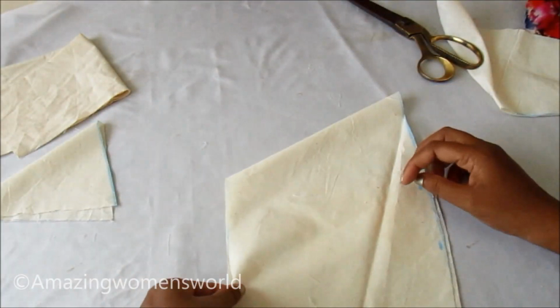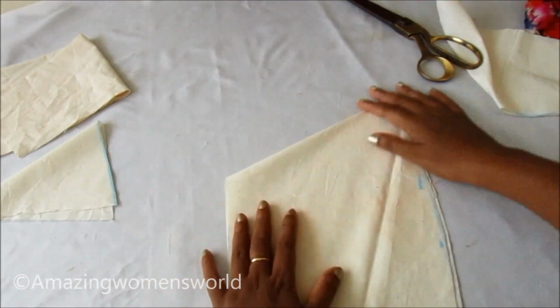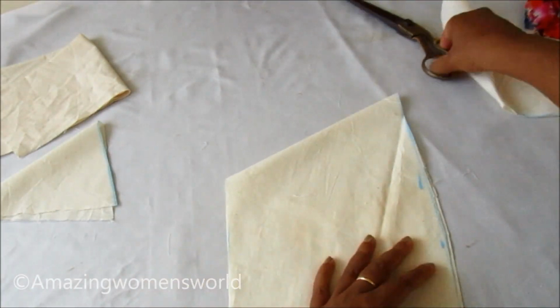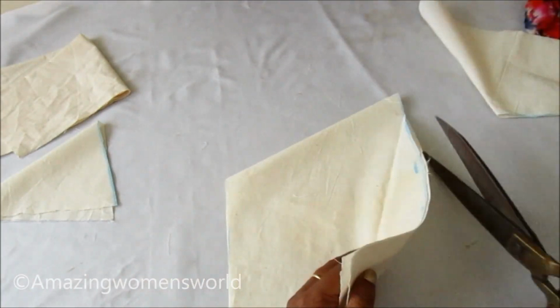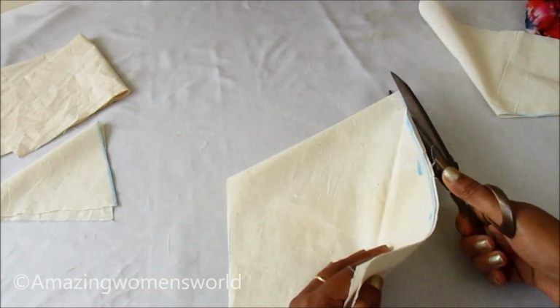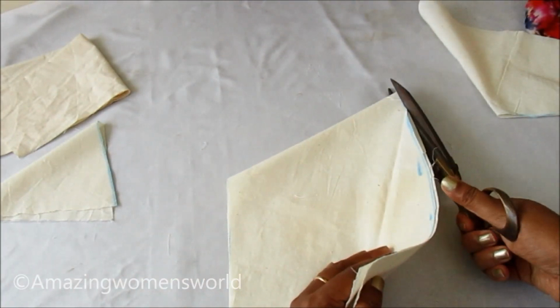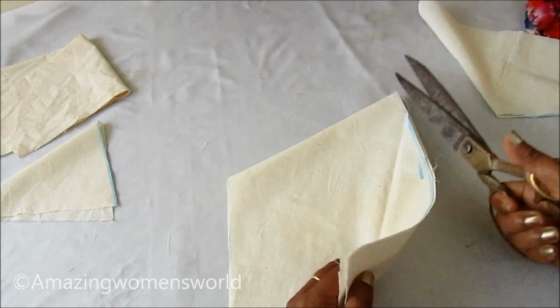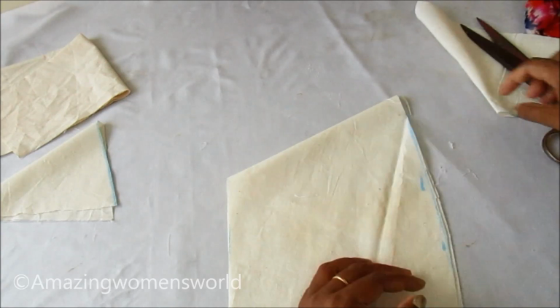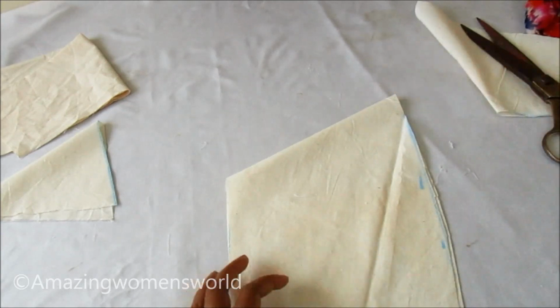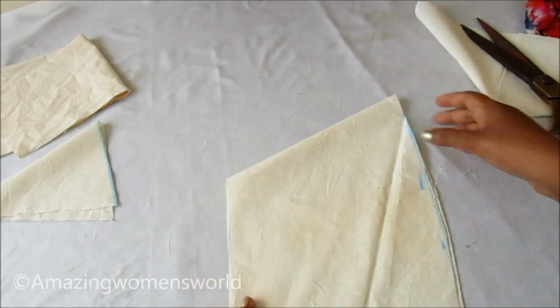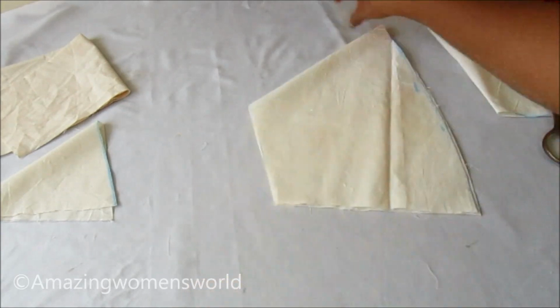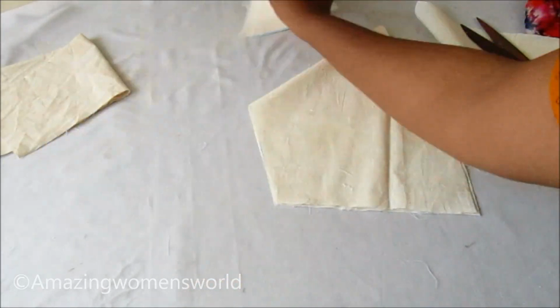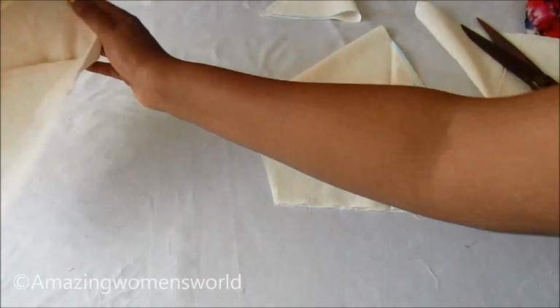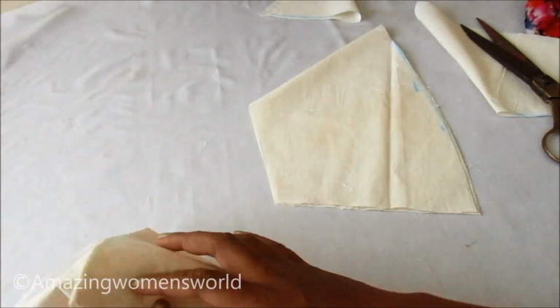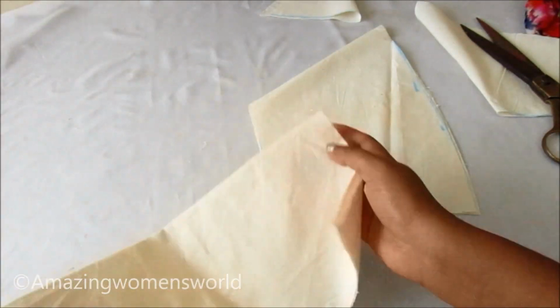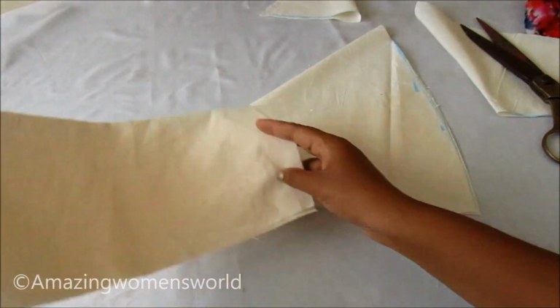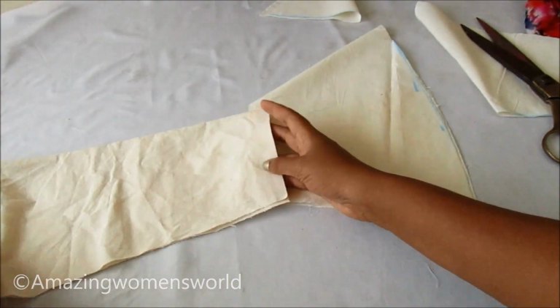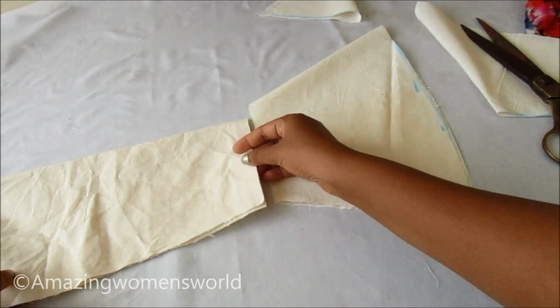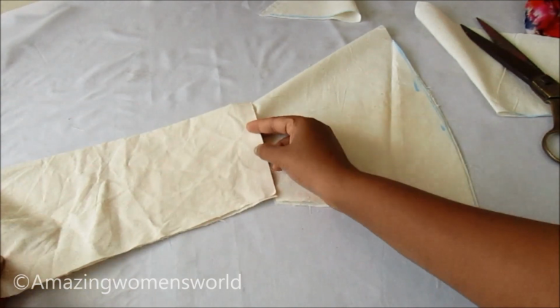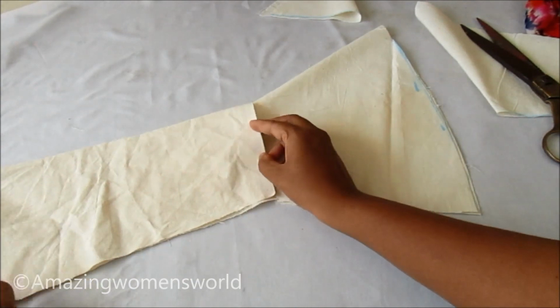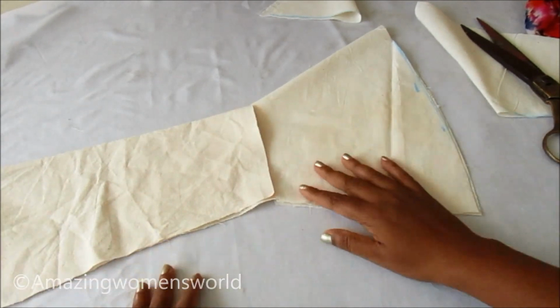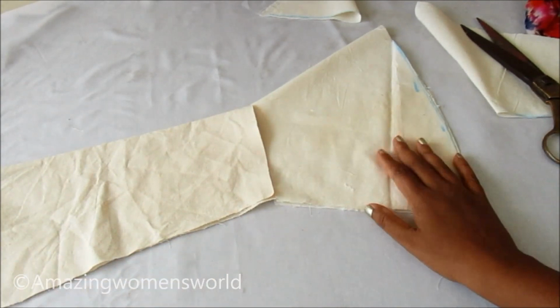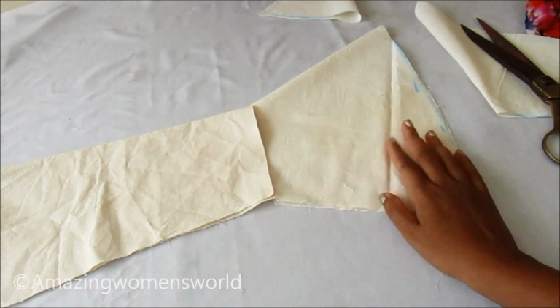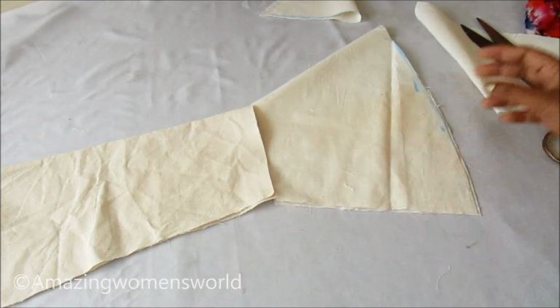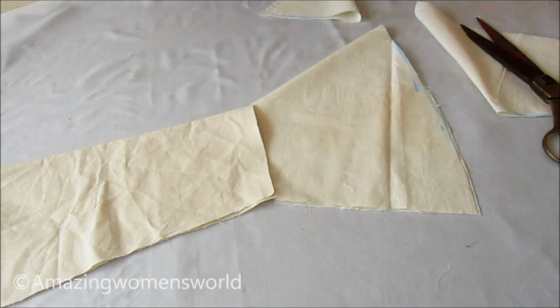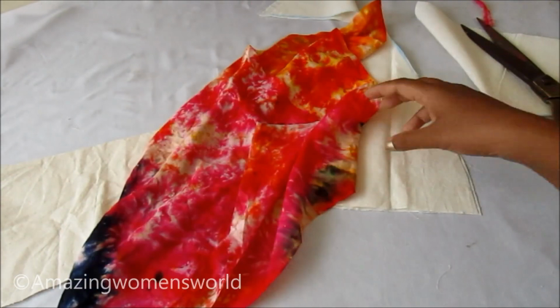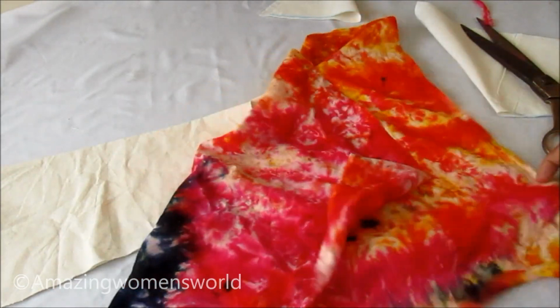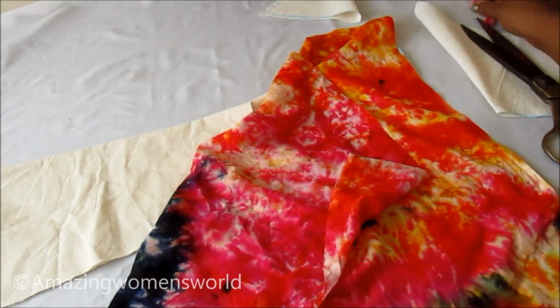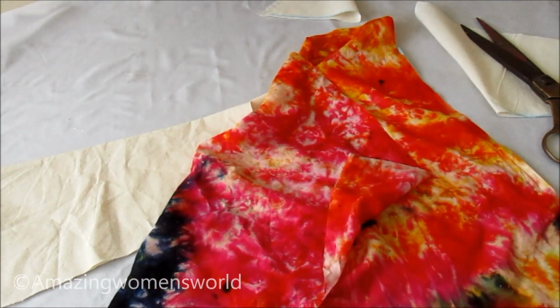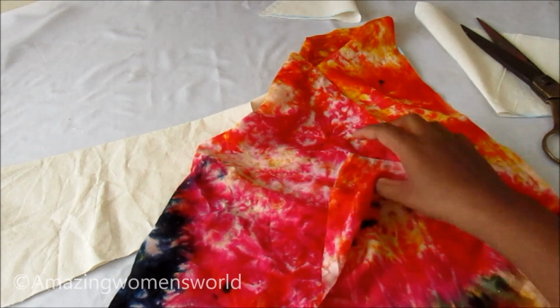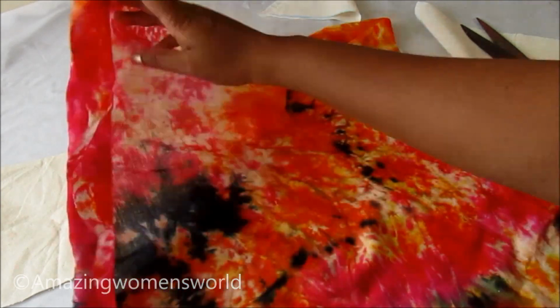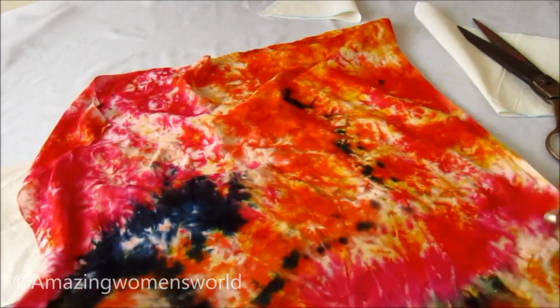This is how we have to prepare the first layer. Using this as reference, now I'll prepare the second layer. You can see this is the extension of the bell sleeve to the normal sleeve, and this was the leftover from my salwar.